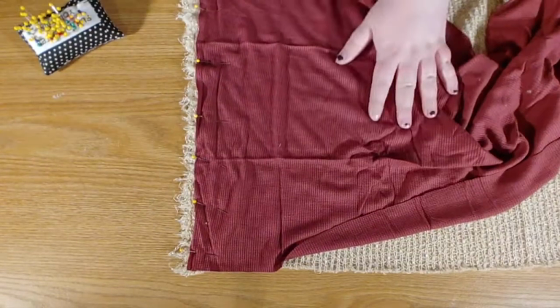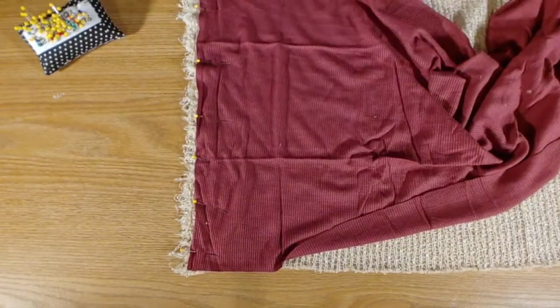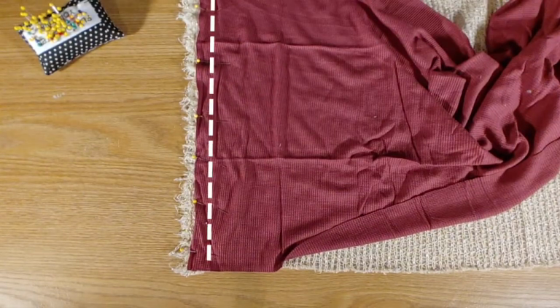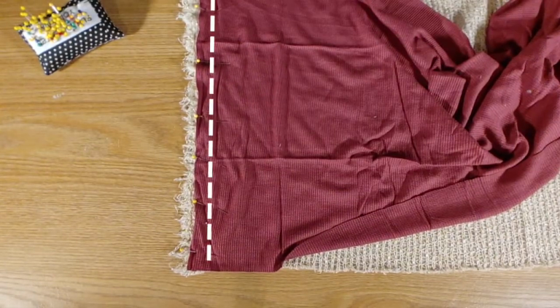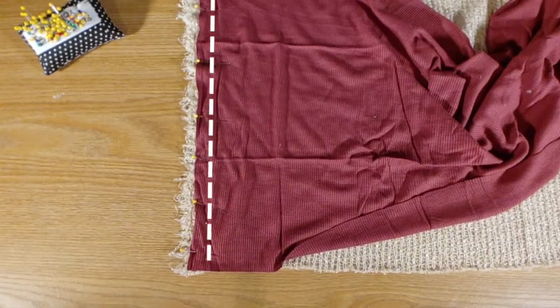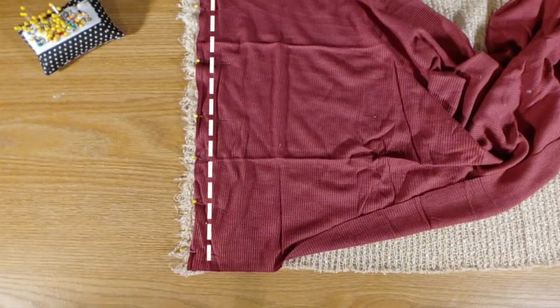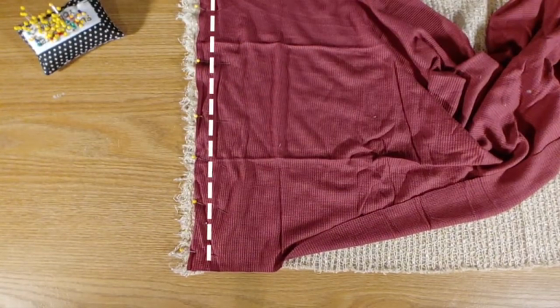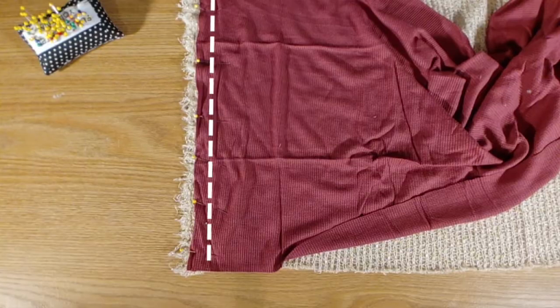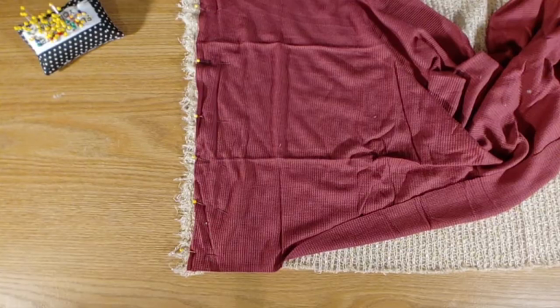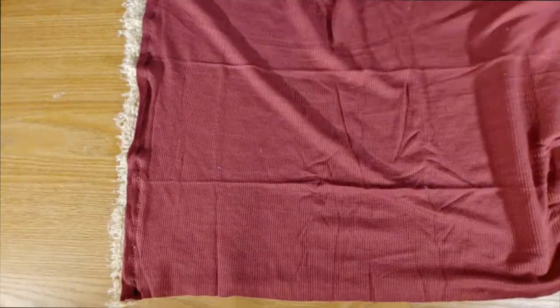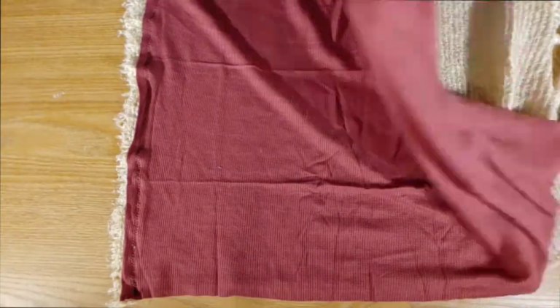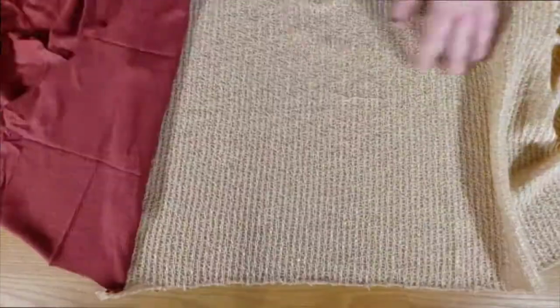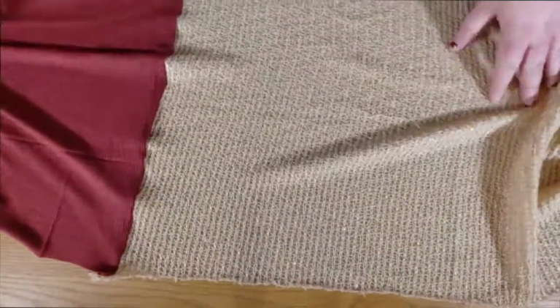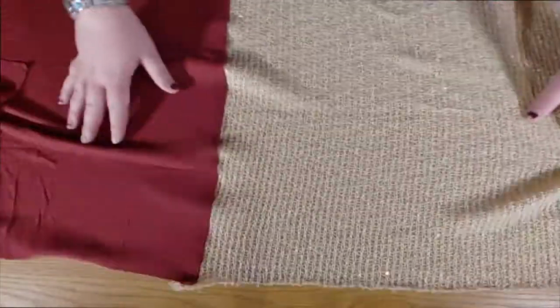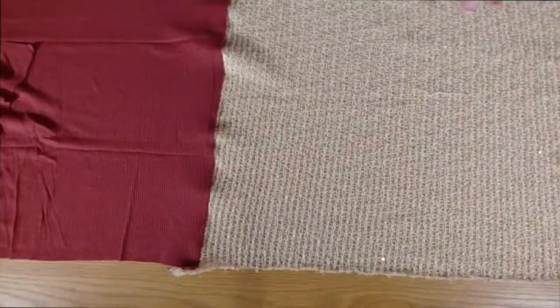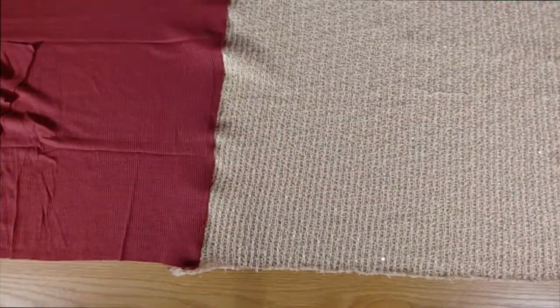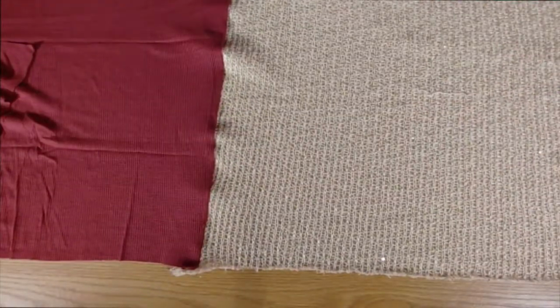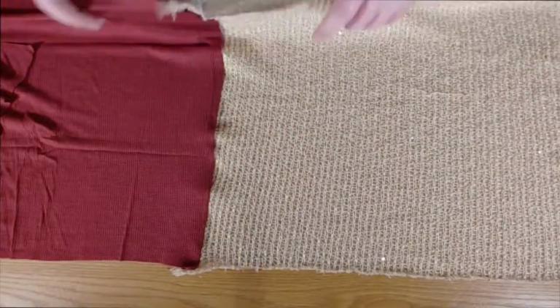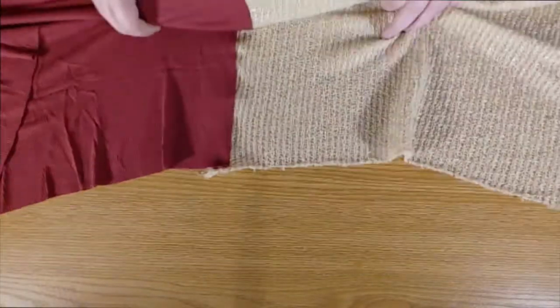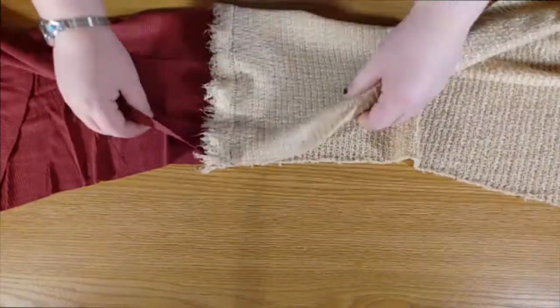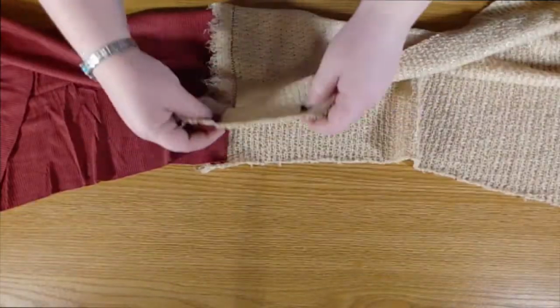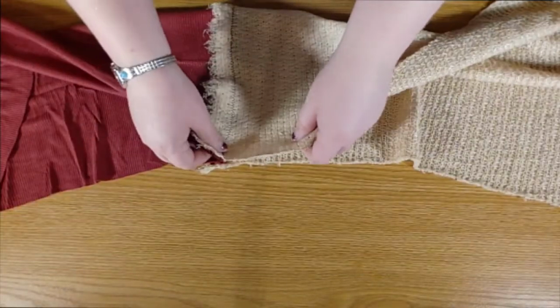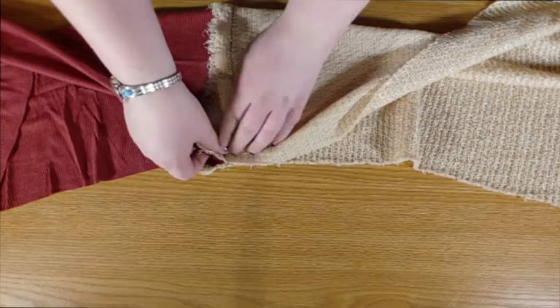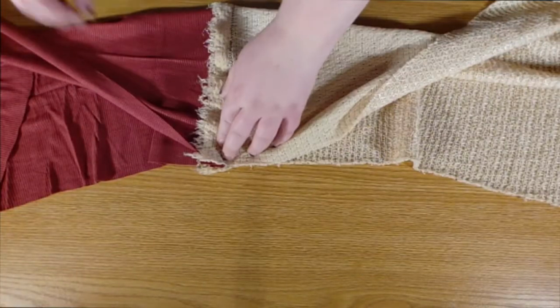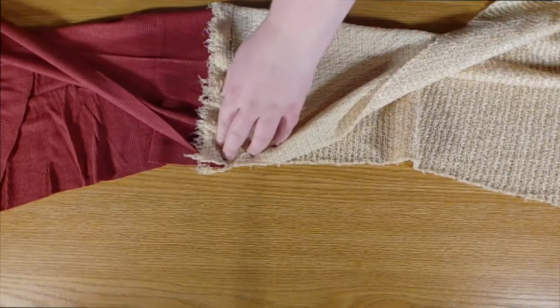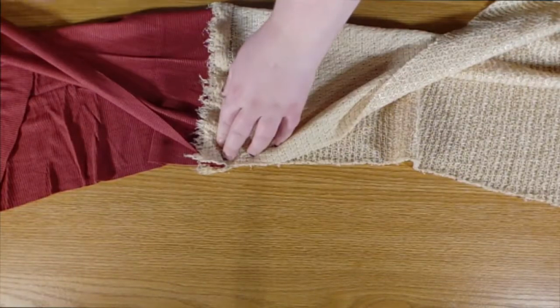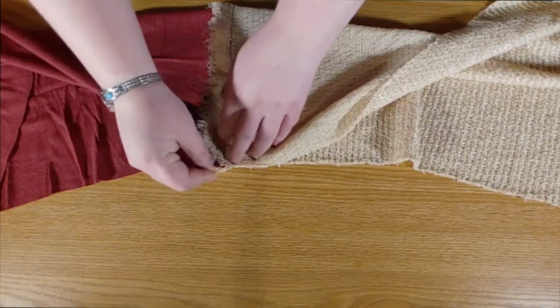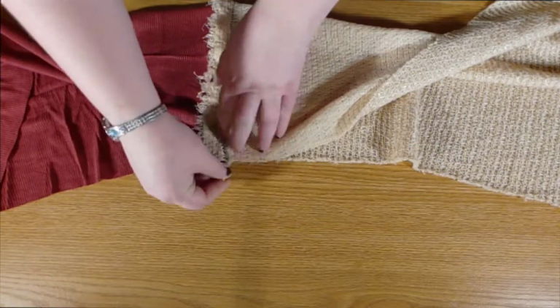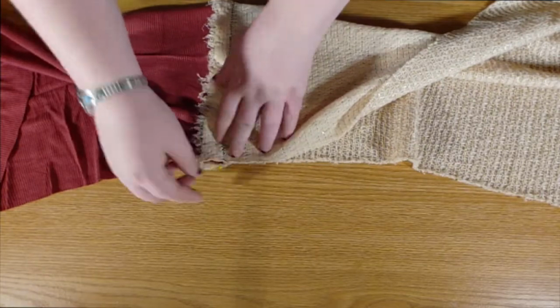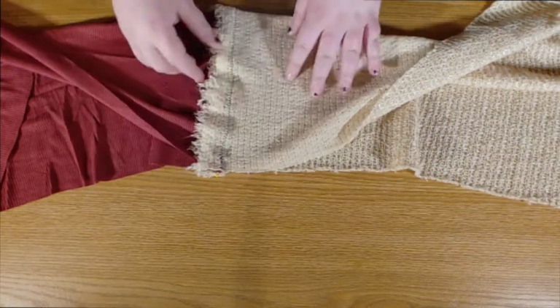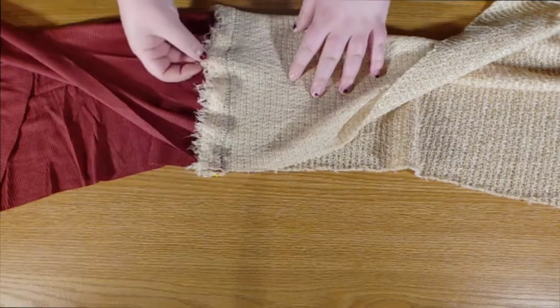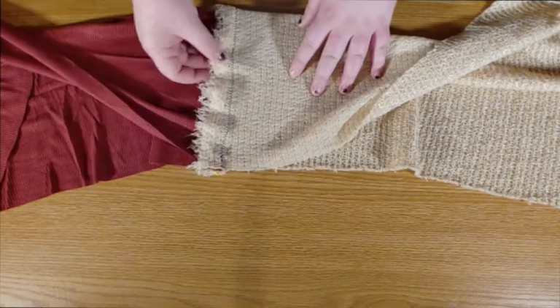Then we're going to stitch along the edge with a zigzag stitch. That's going to let it be able to keep stretching after it's sewn.